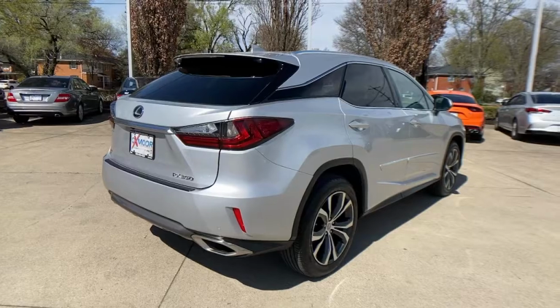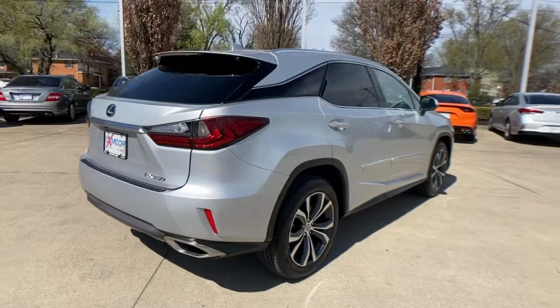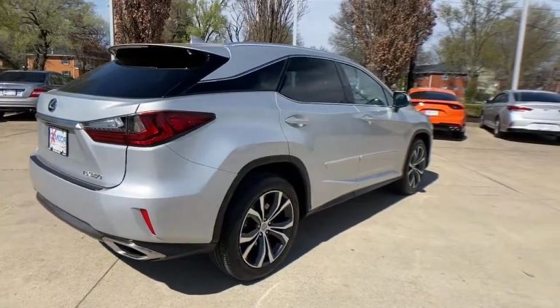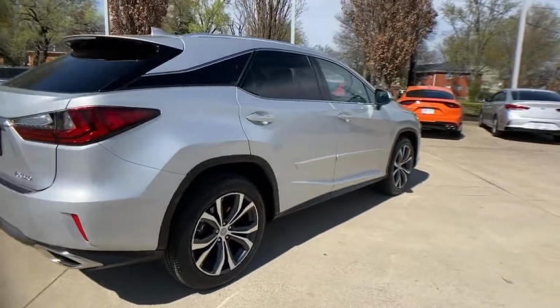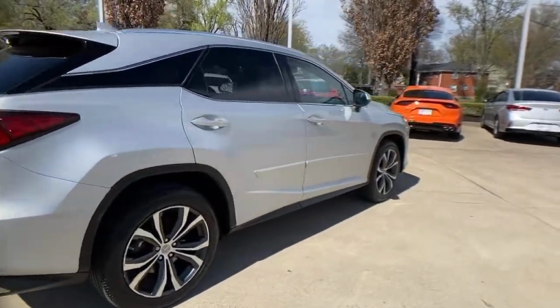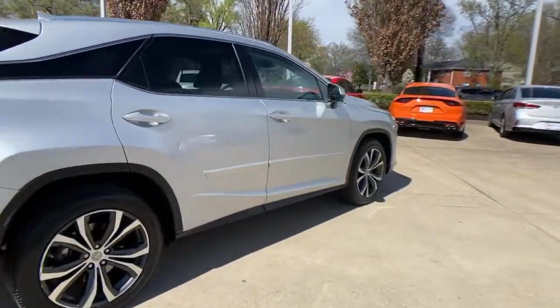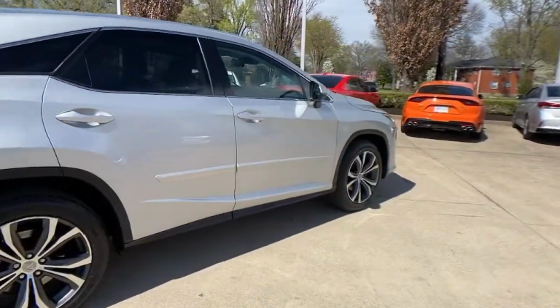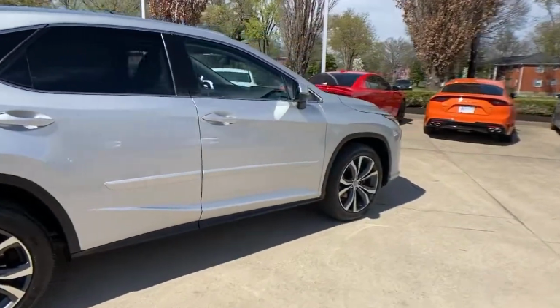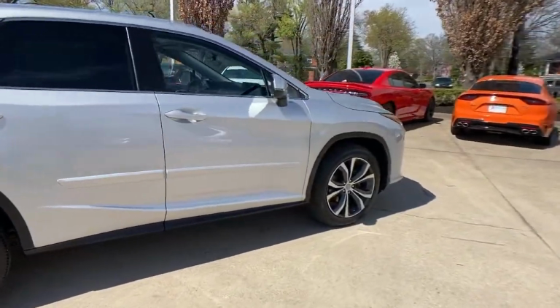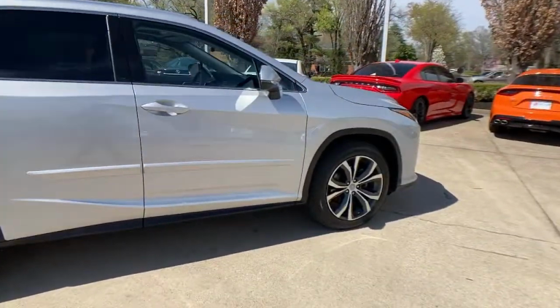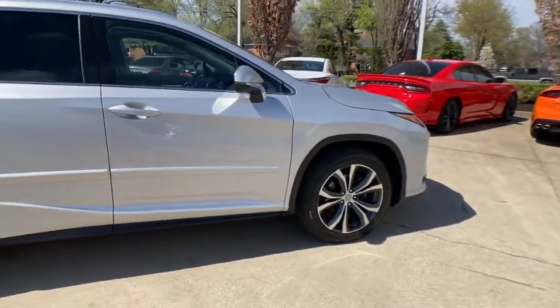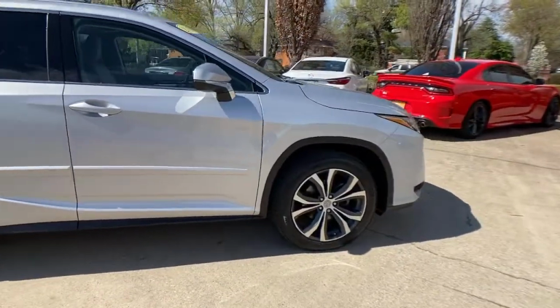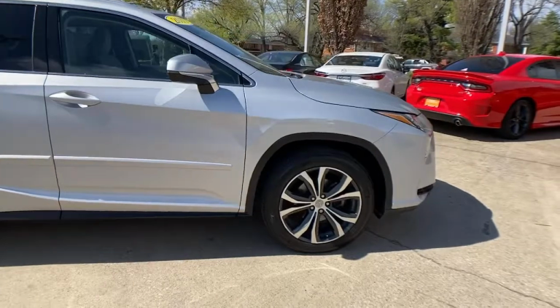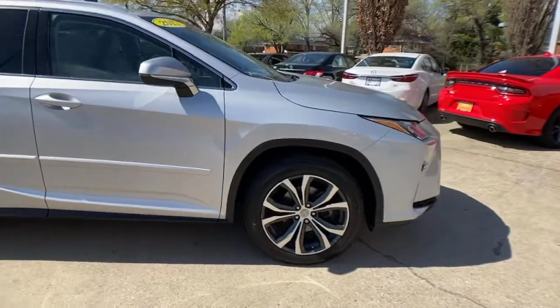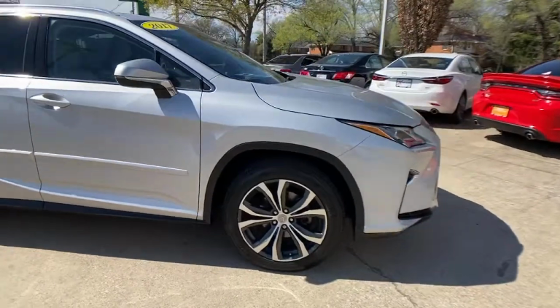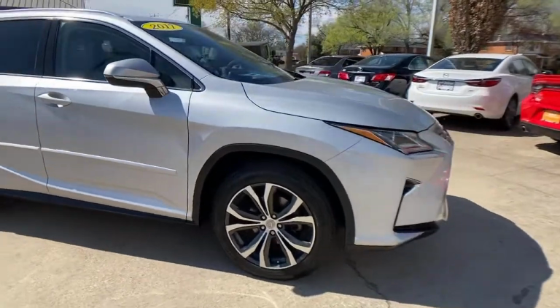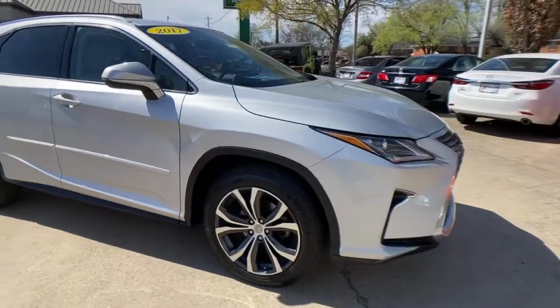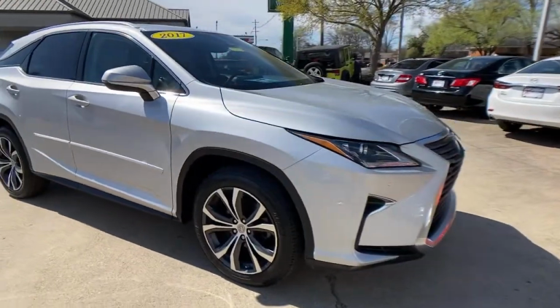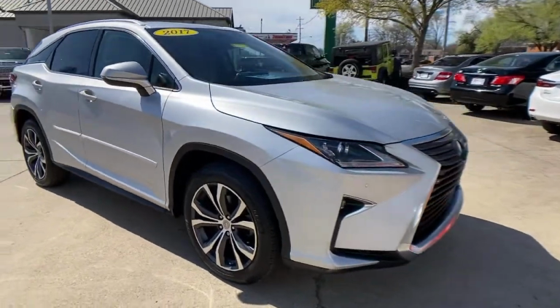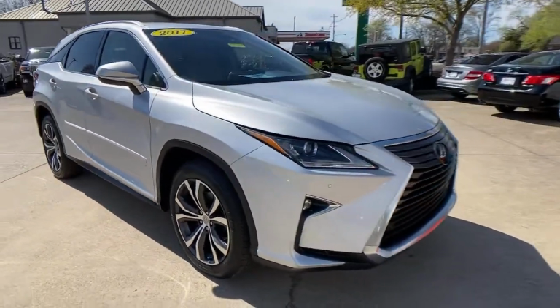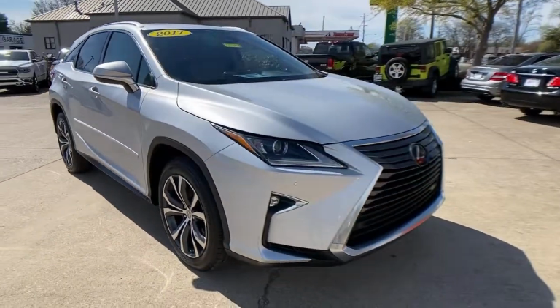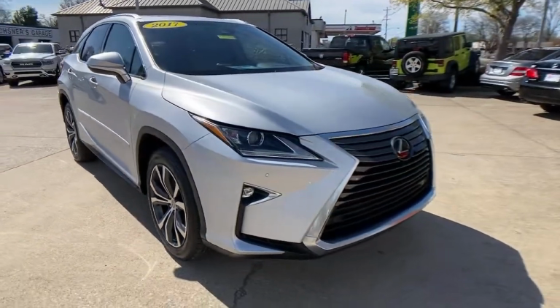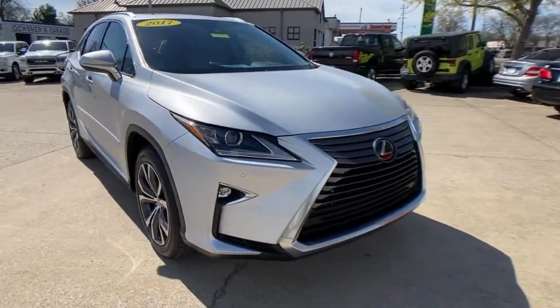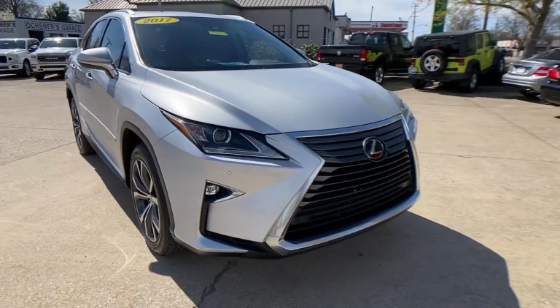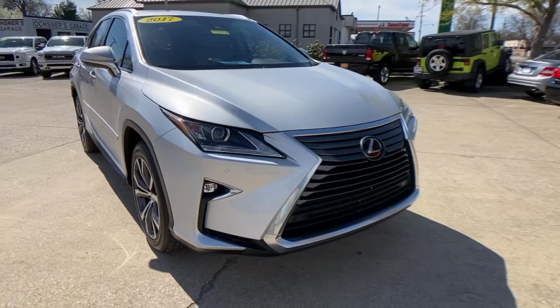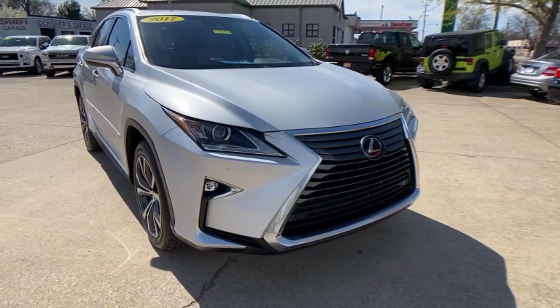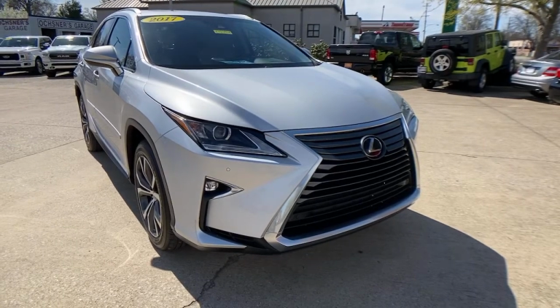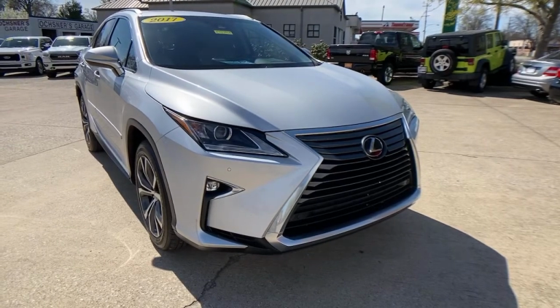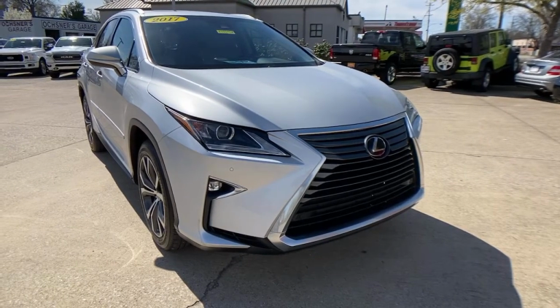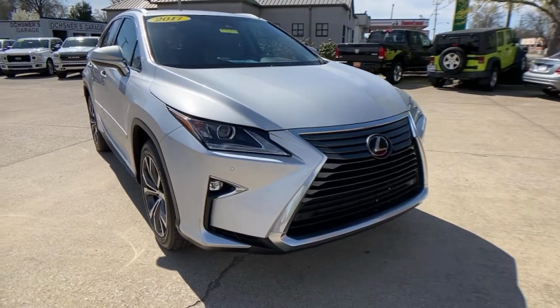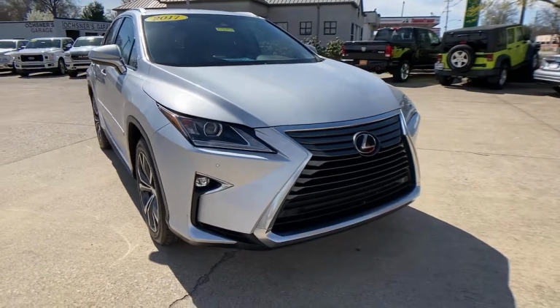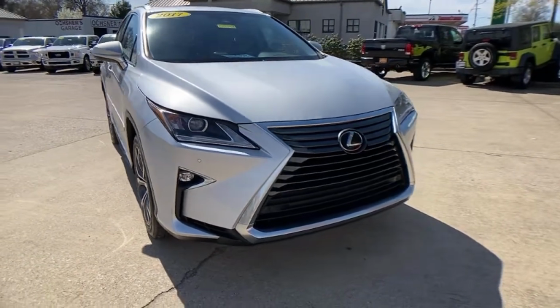You'll have love at first sight with the 2017 Lexus RX. With less than 45,000 miles on the odometer, this vehicle provides excellent value. Be a style leader in this captivating RX.